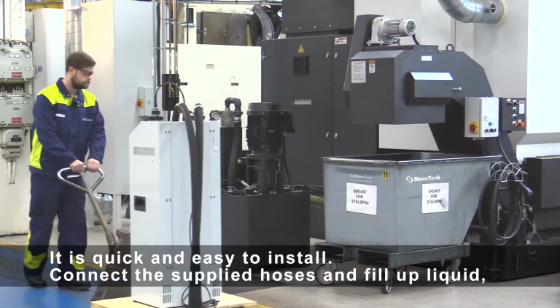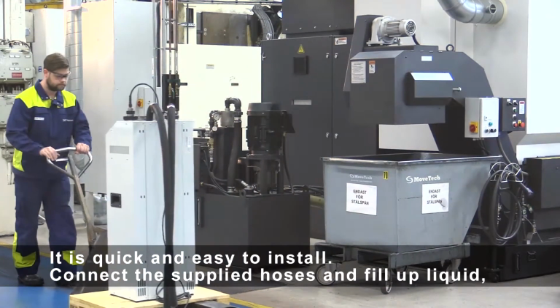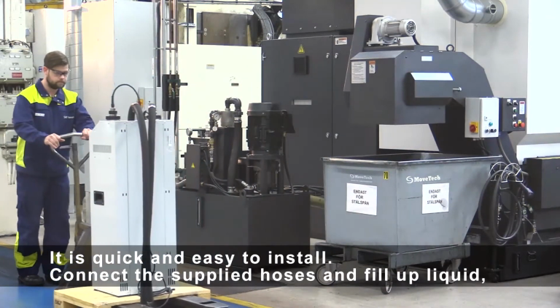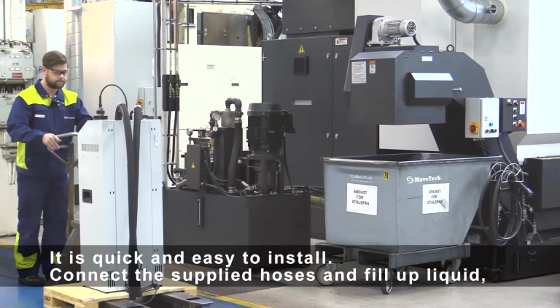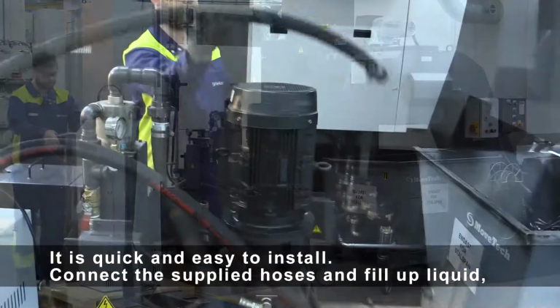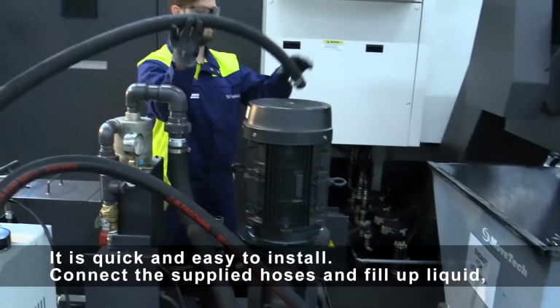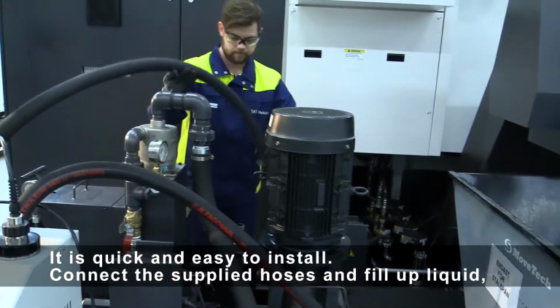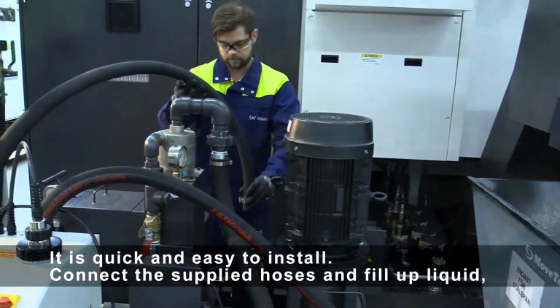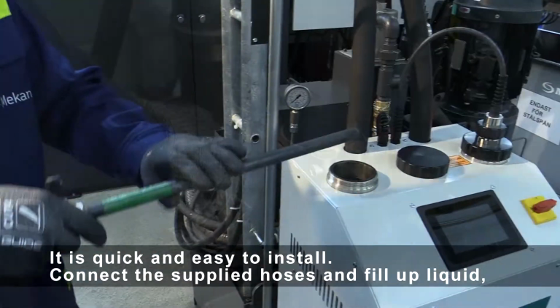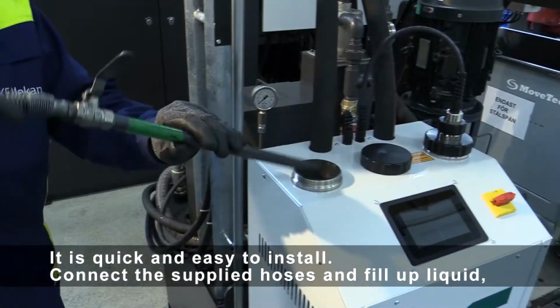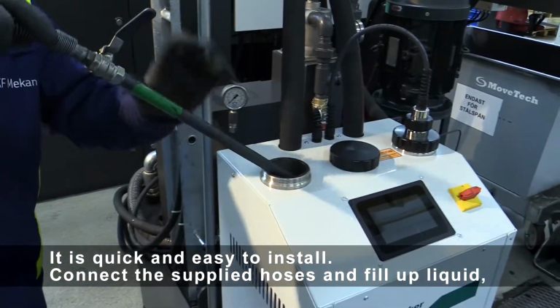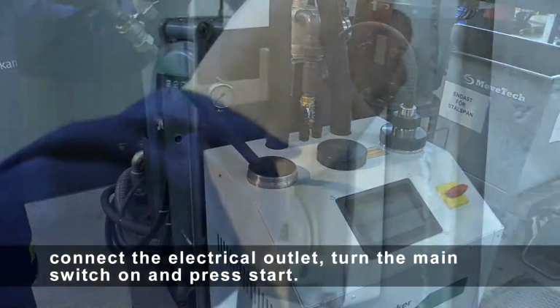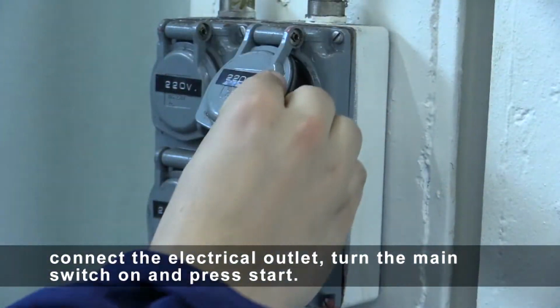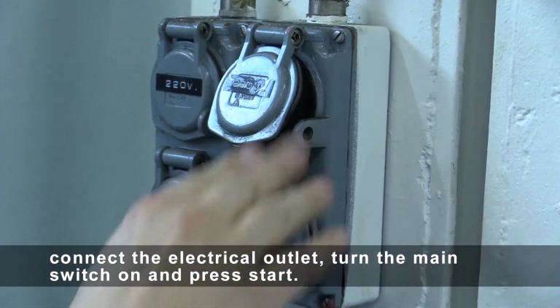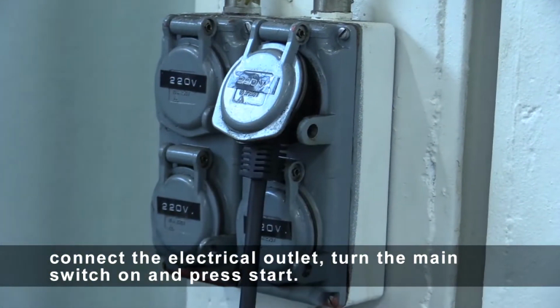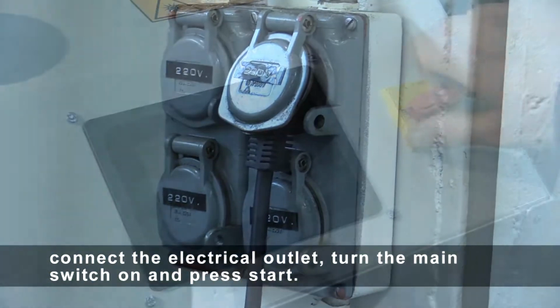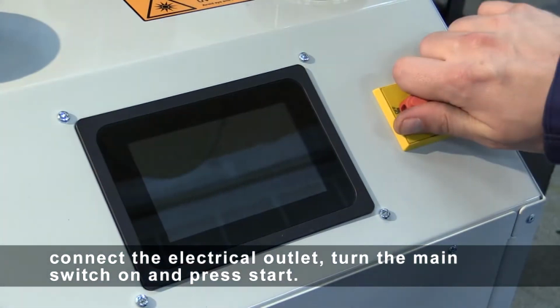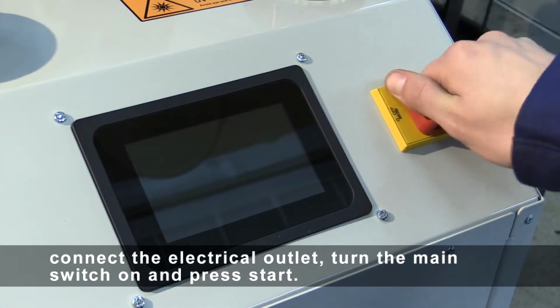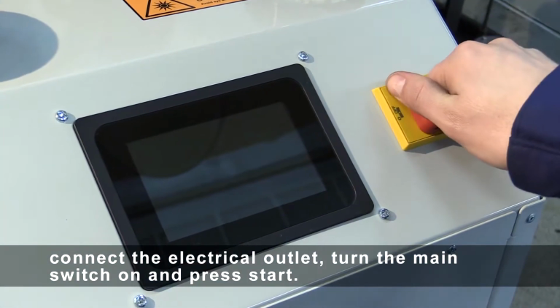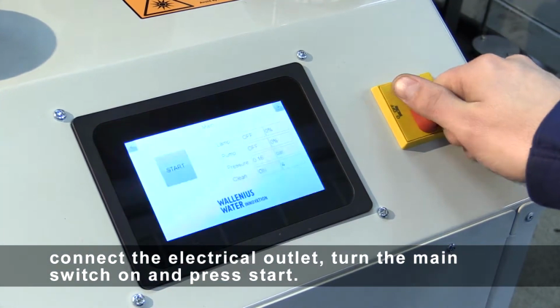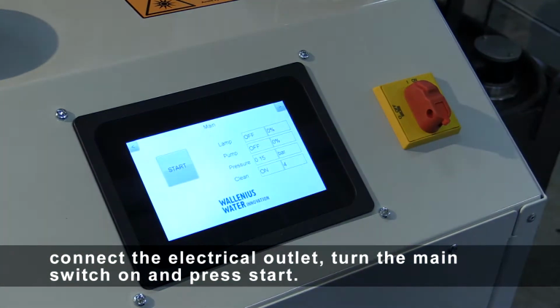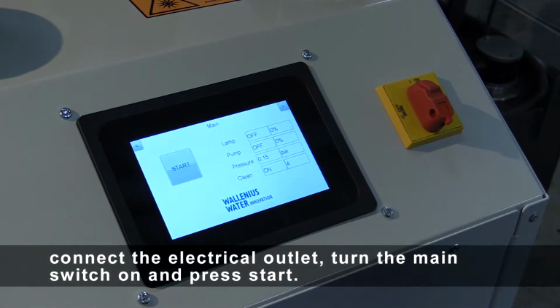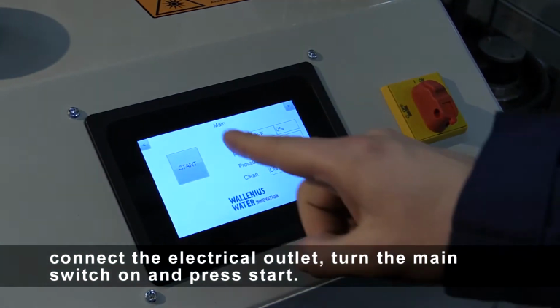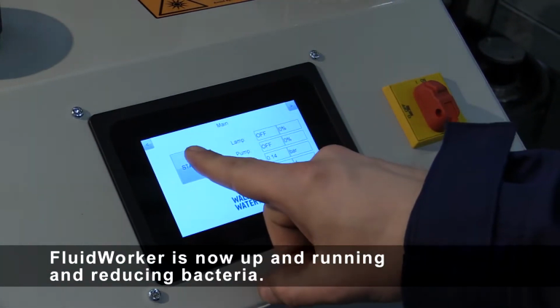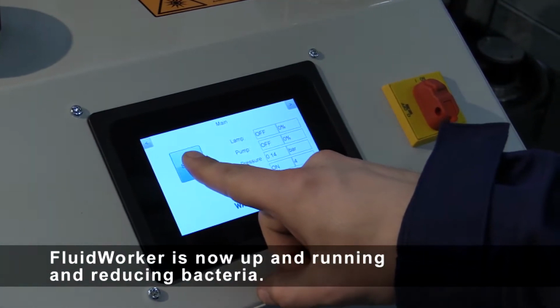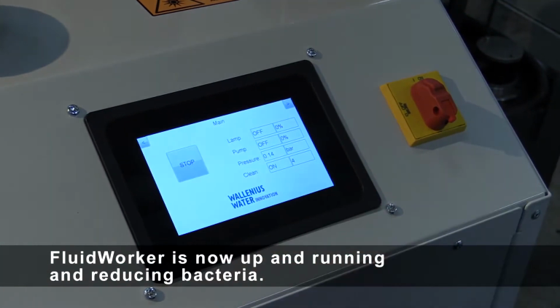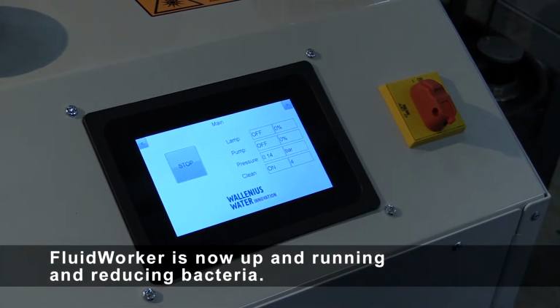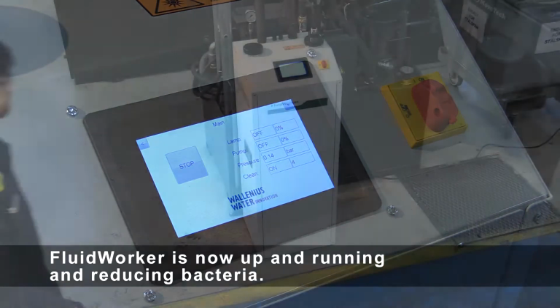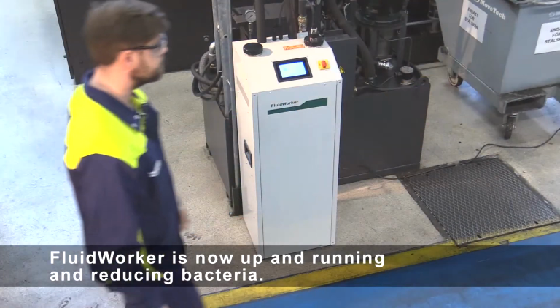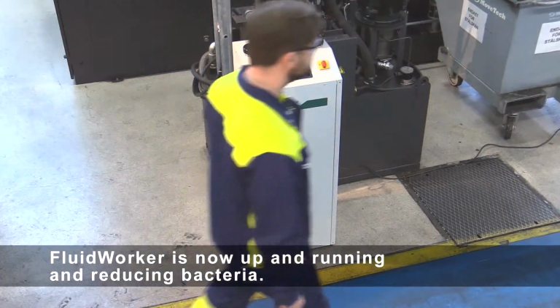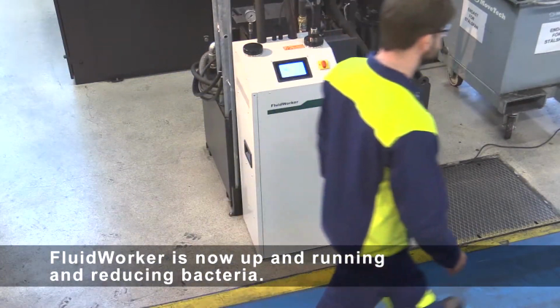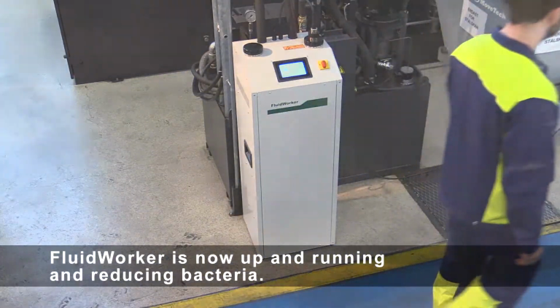It is quick and easy to install. Connect the supplied hoses and fill up liquid. Connect the electrical outlet, turn the main switch on, and press start. Fluid Worker is now up and running and reducing bacteria.